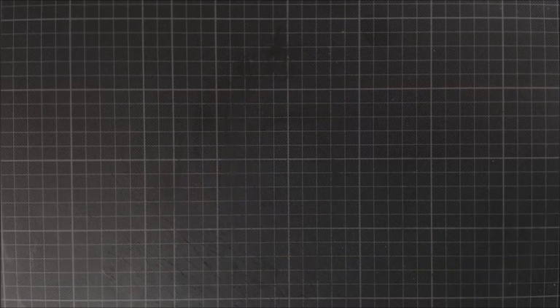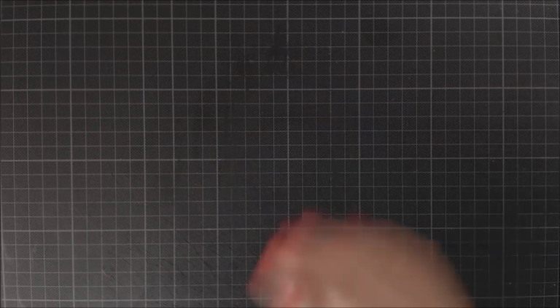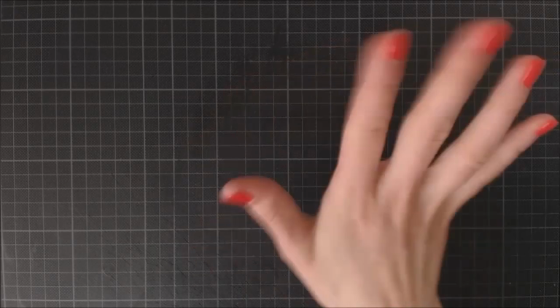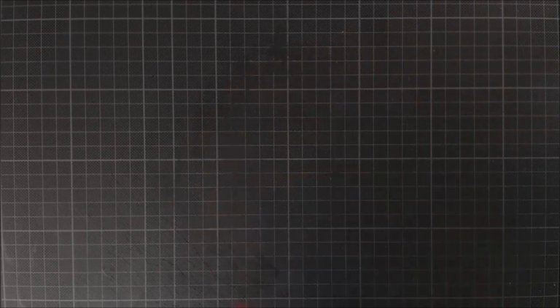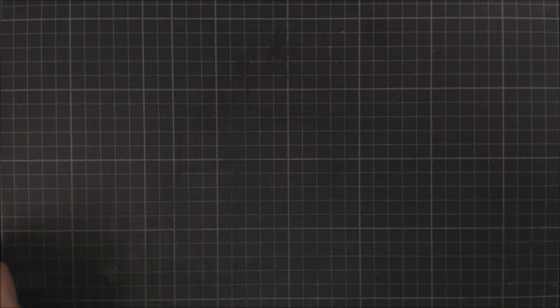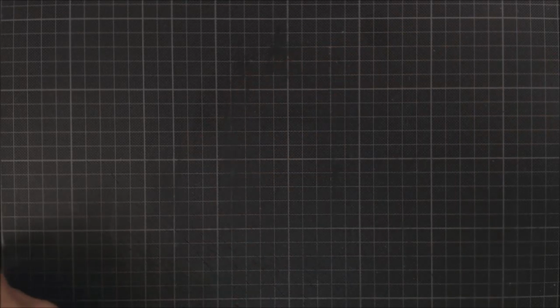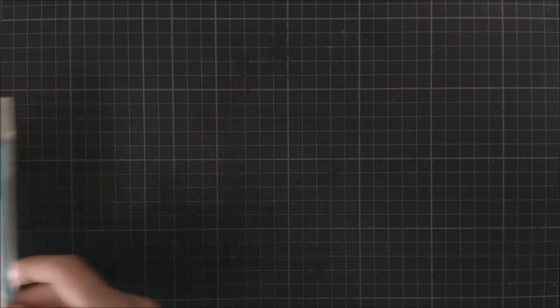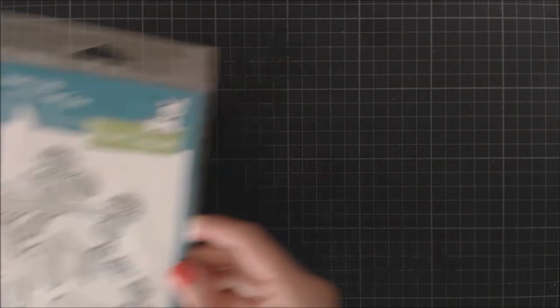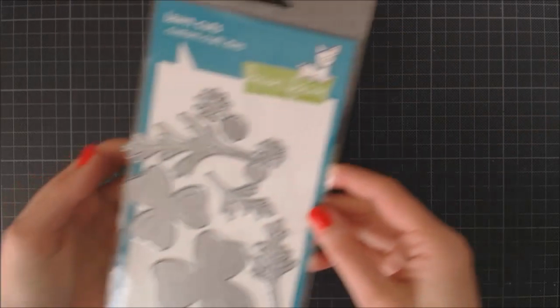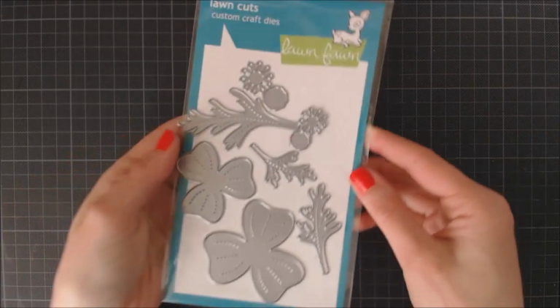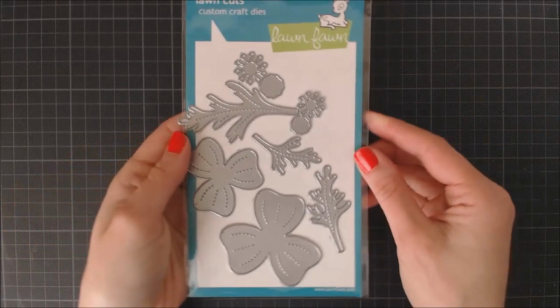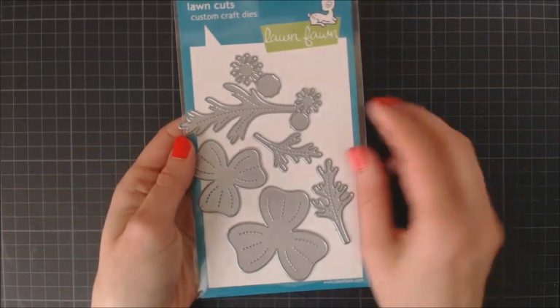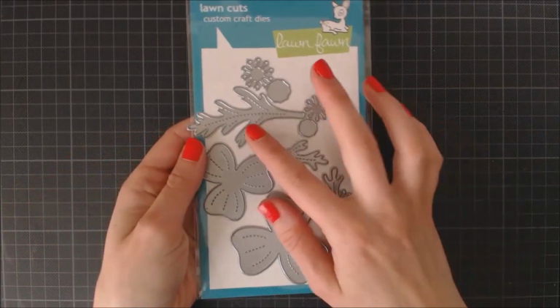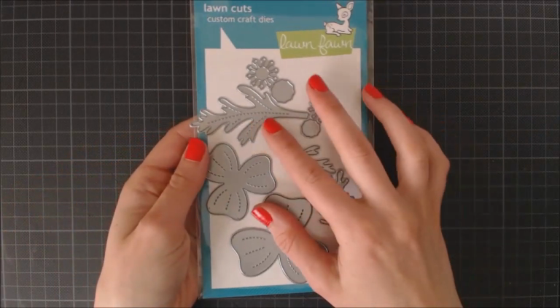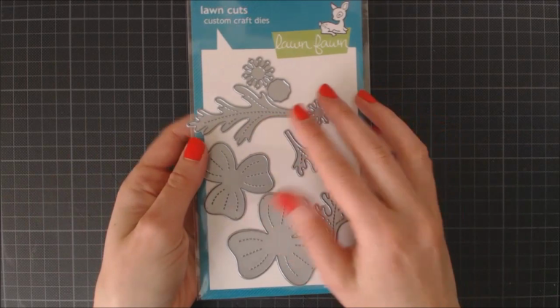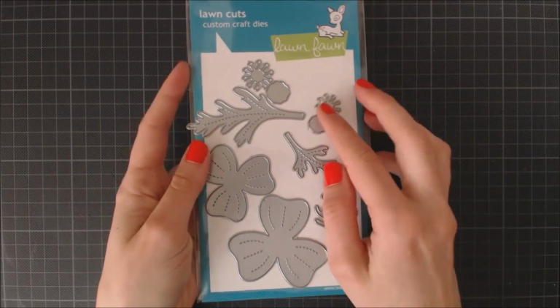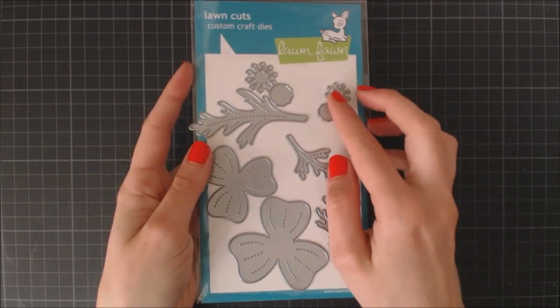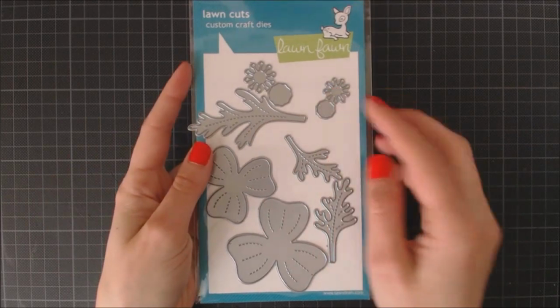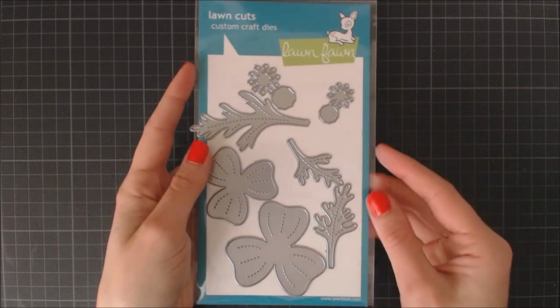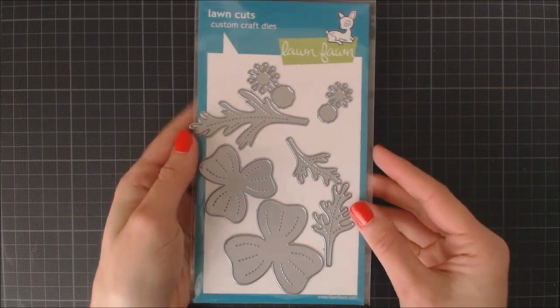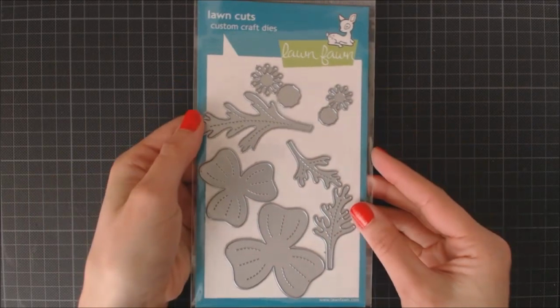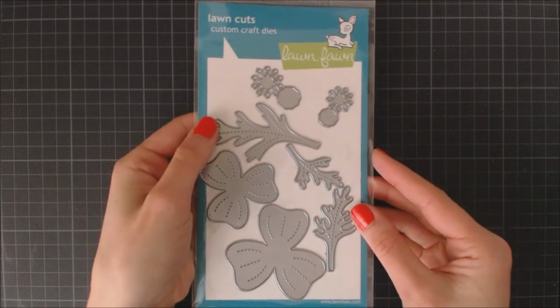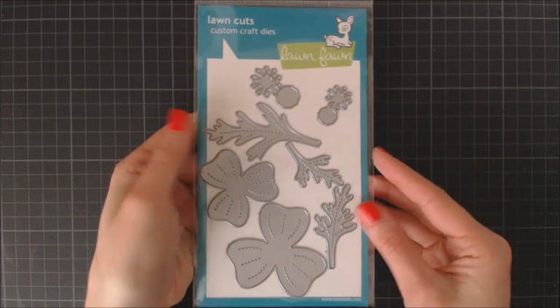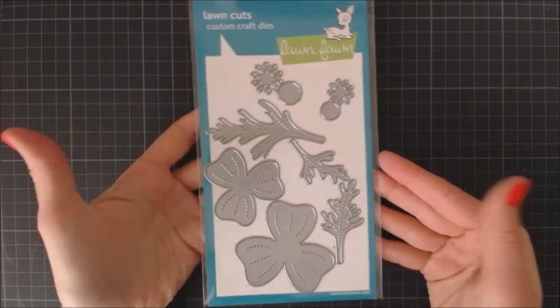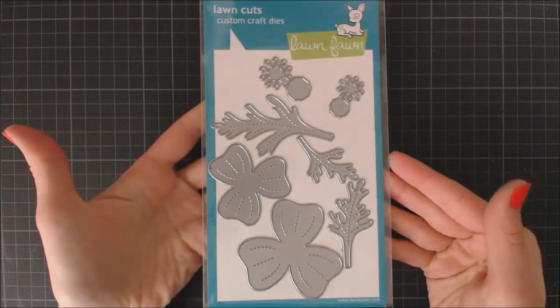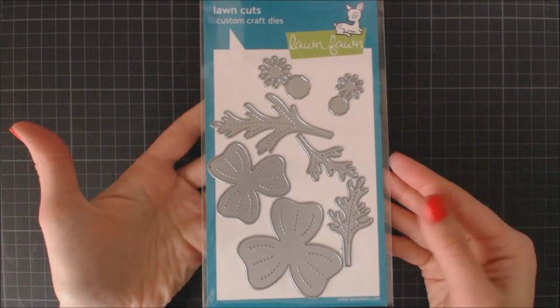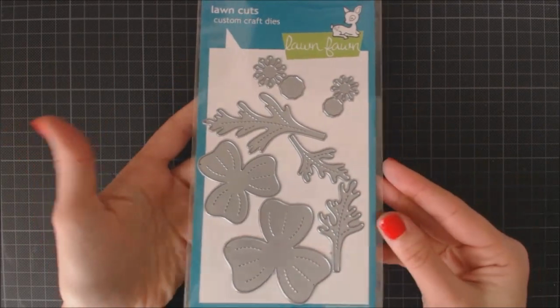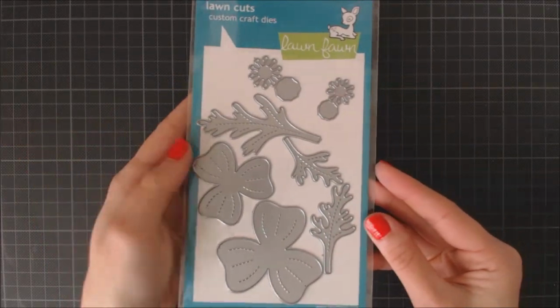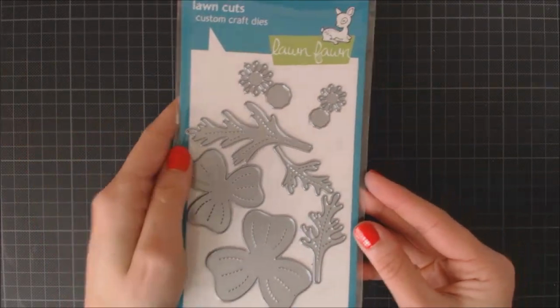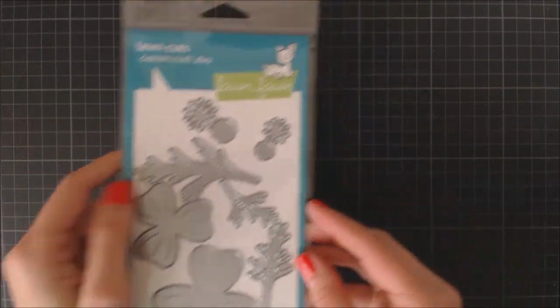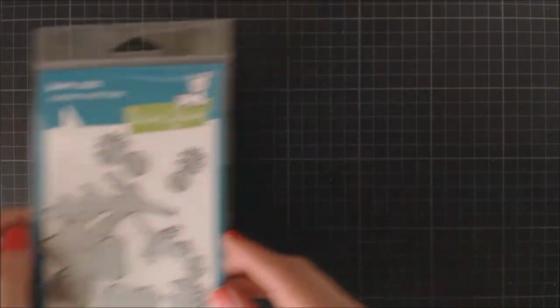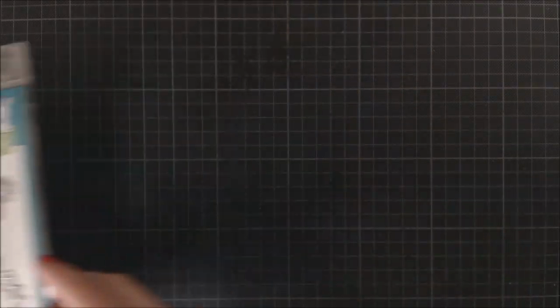Hello and welcome! It's Aenea here and today I'm going to be making a floral card using Pretty Poppies dies by Longfawn and Distress Inks.